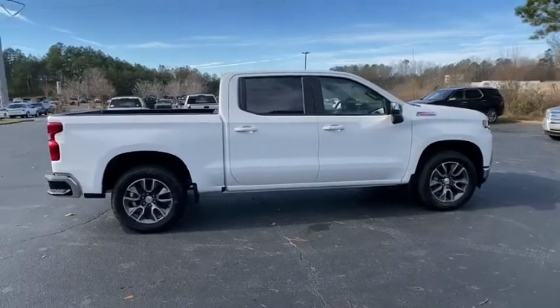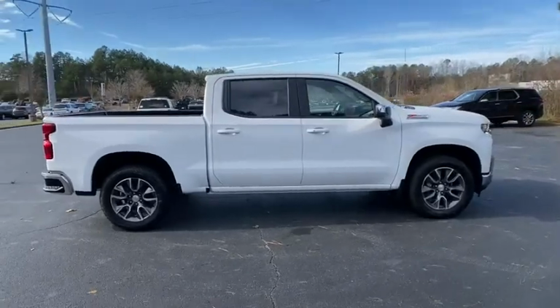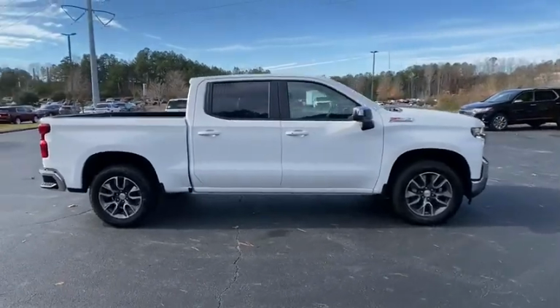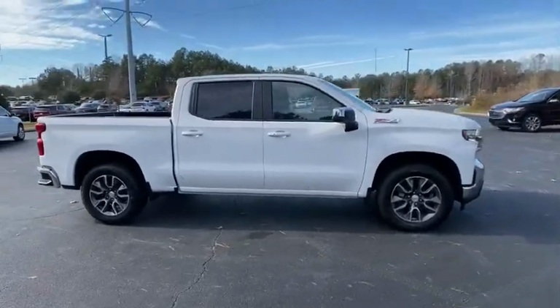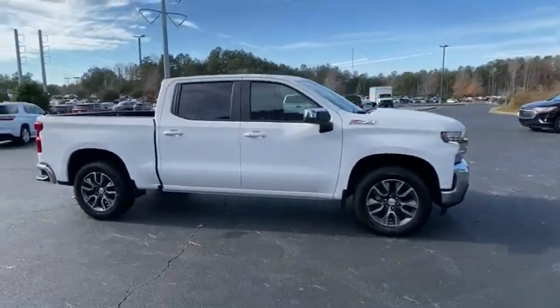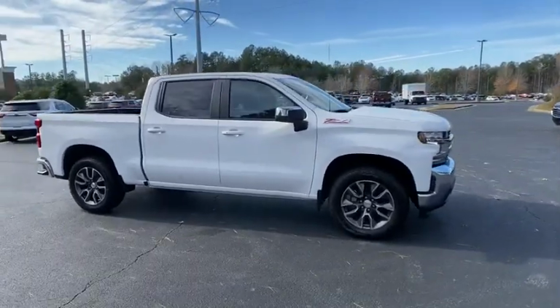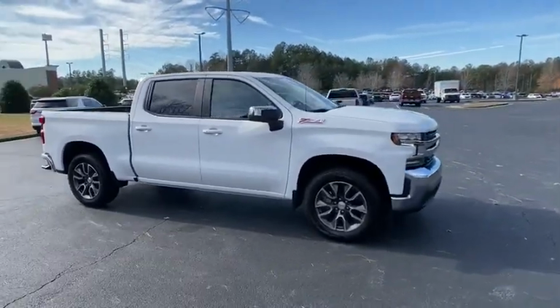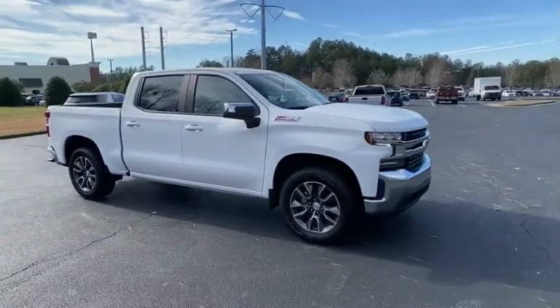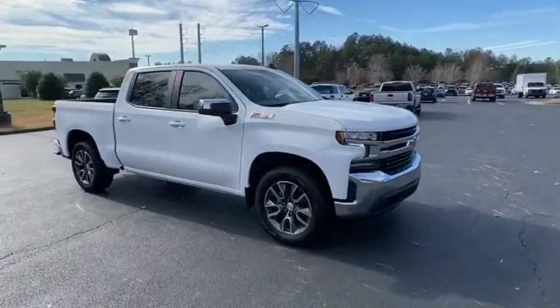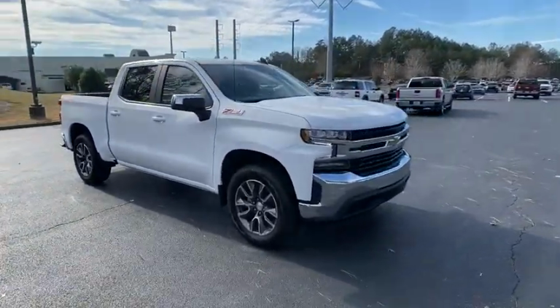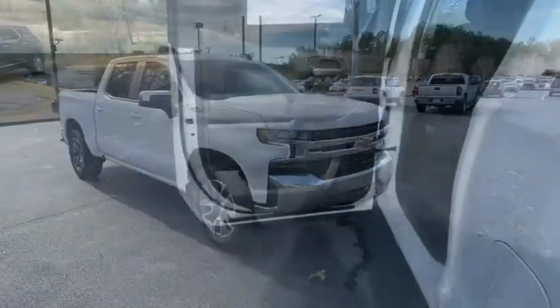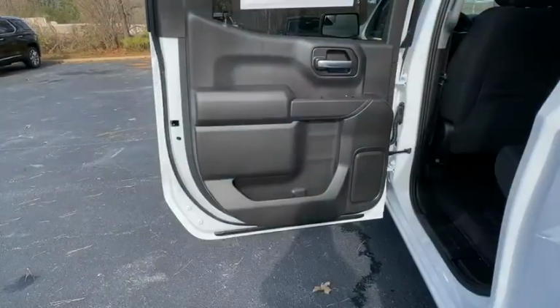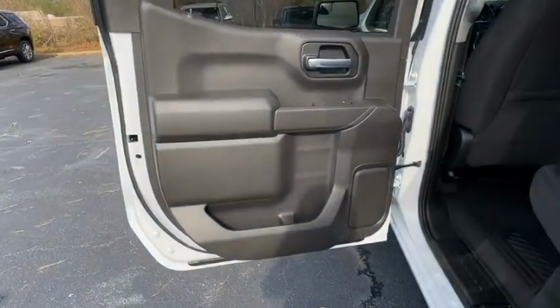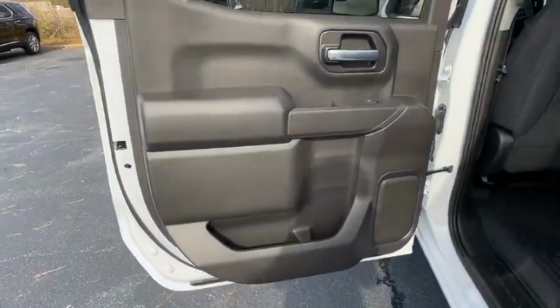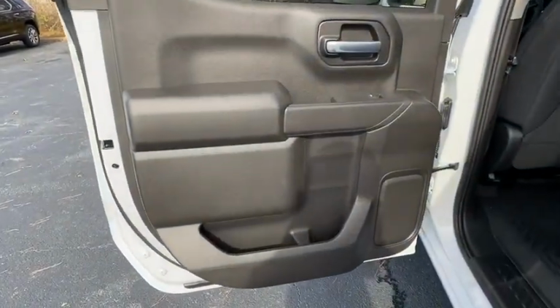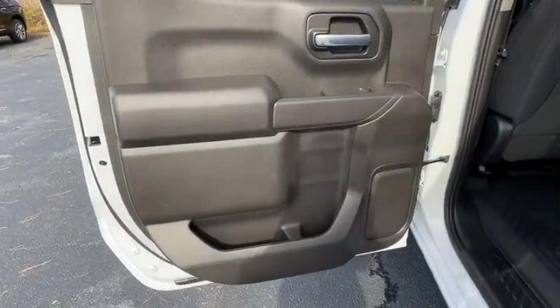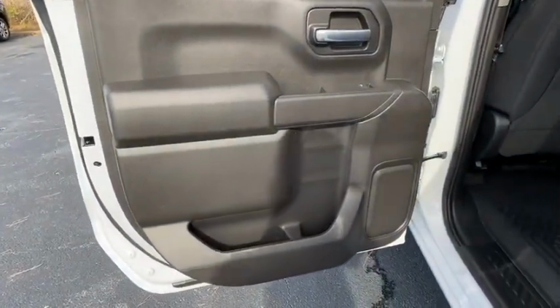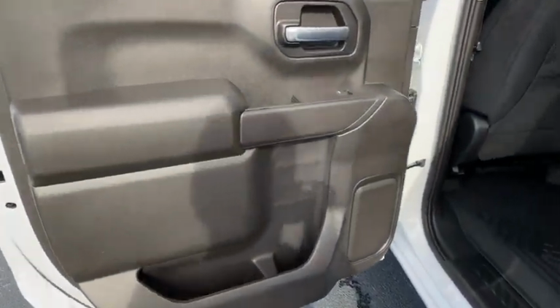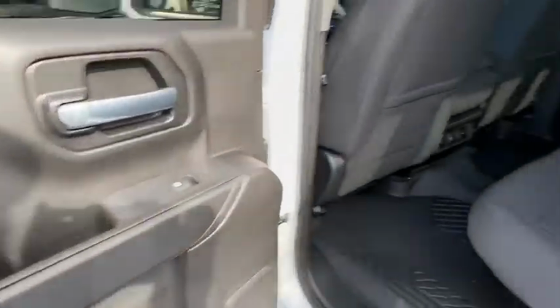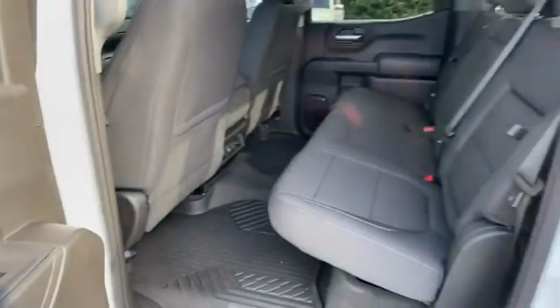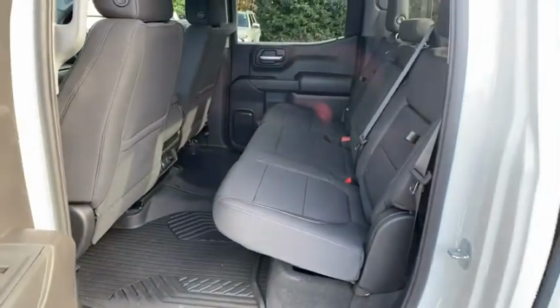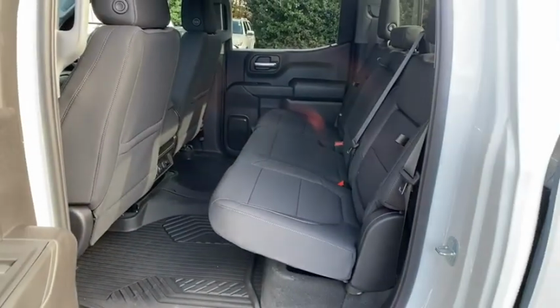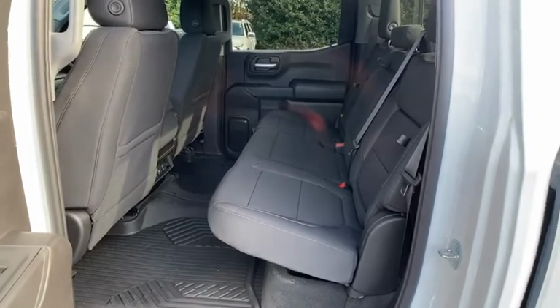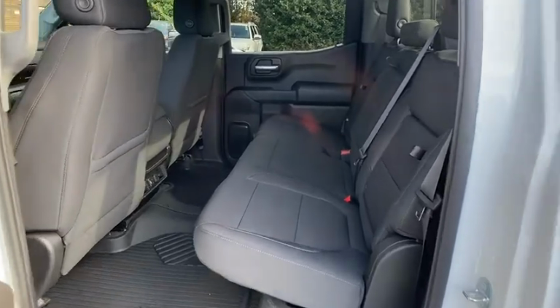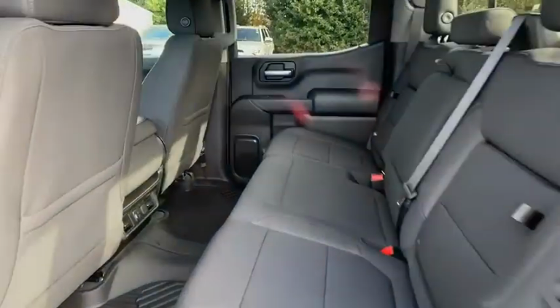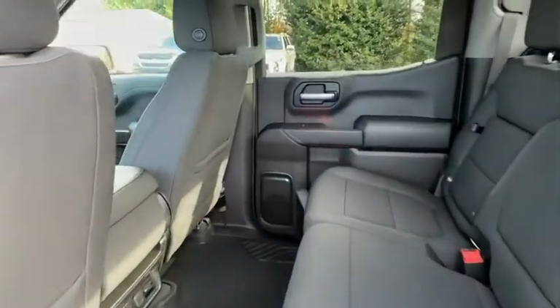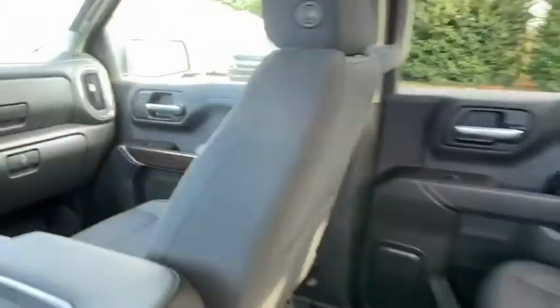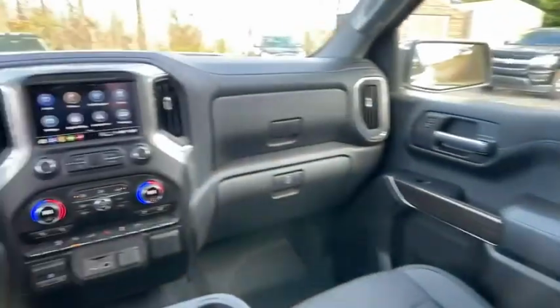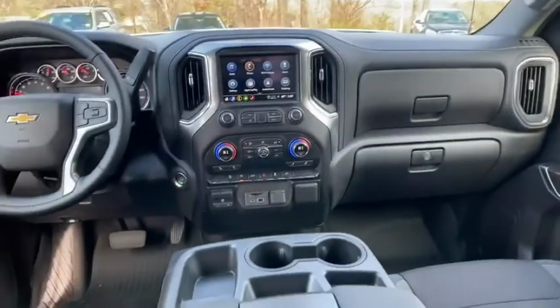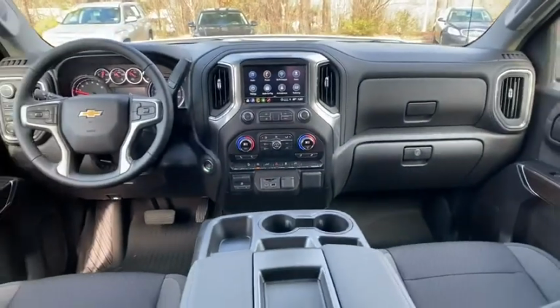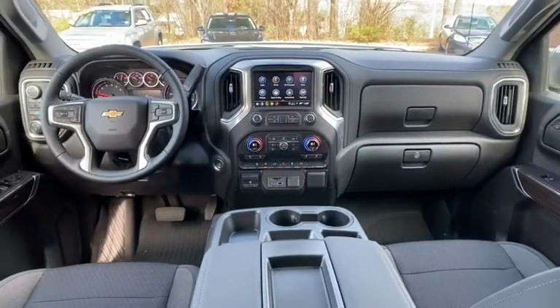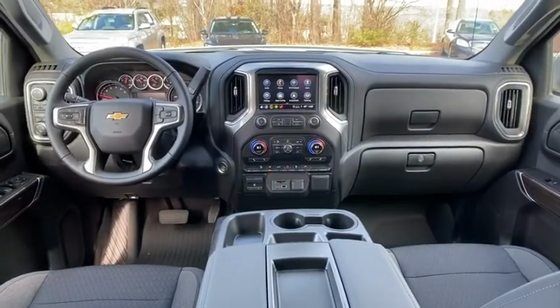Keyless entry, remote engine start, anti-lock braking system, steering wheel audio controls, tow hitch, Bluetooth, leather-wrapped steering wheel, power steering, adjustable steering wheel, floor mats, keyless start, four-wheel drive, aluminum wheels.